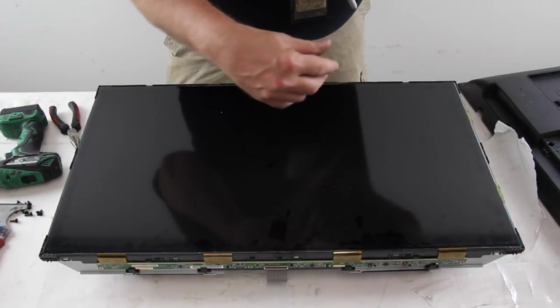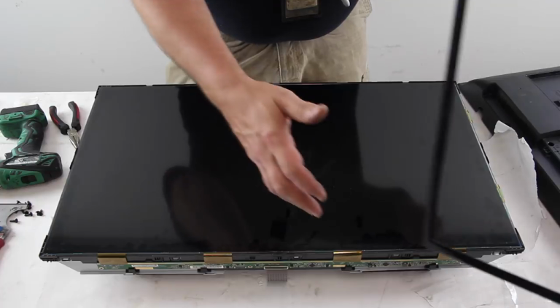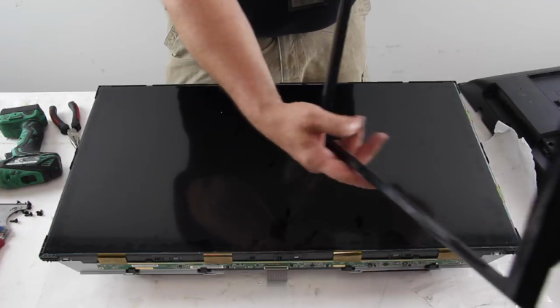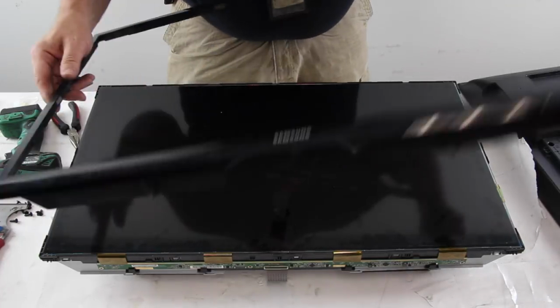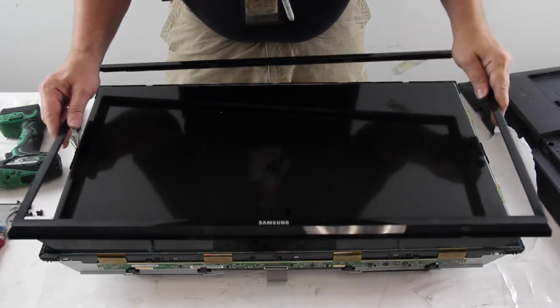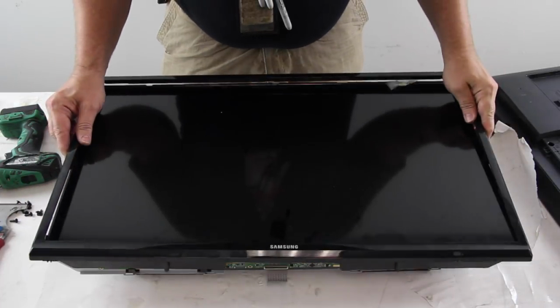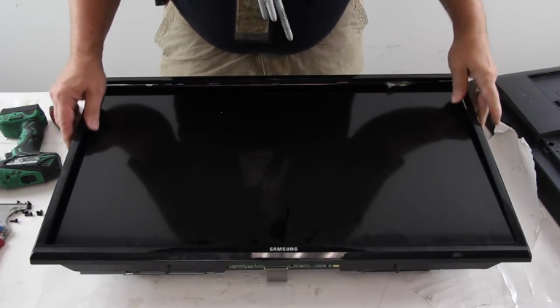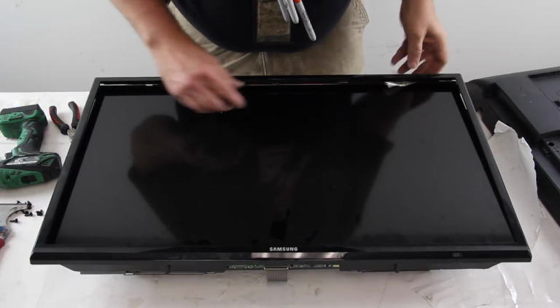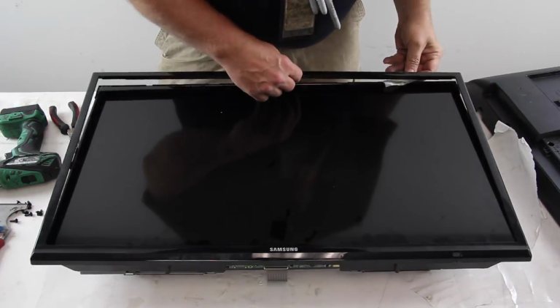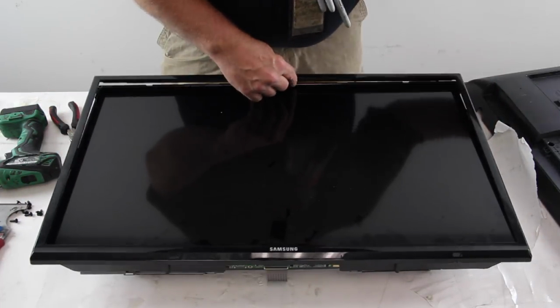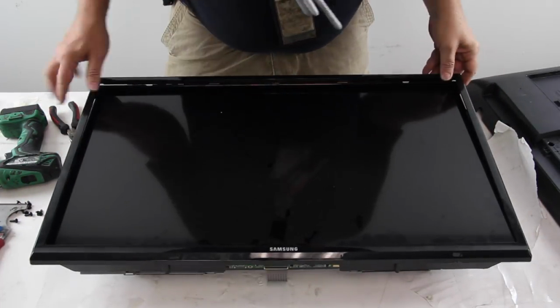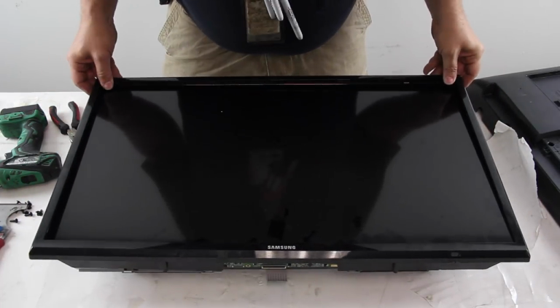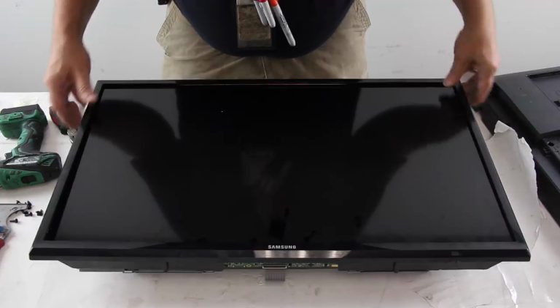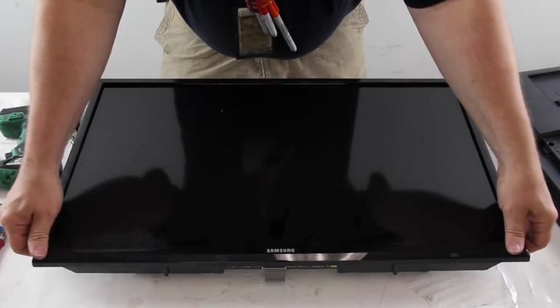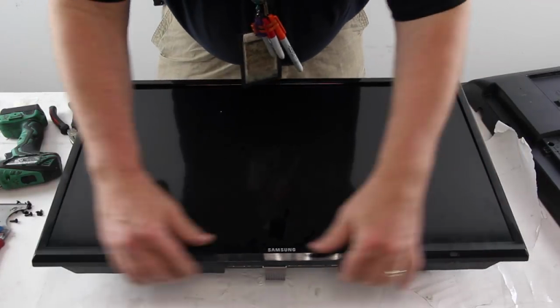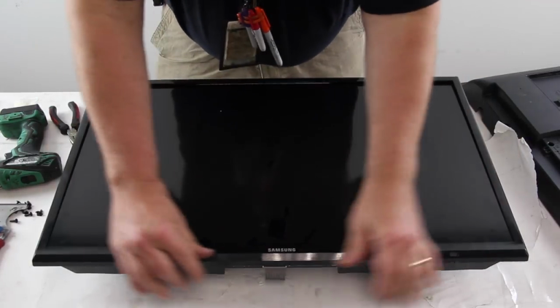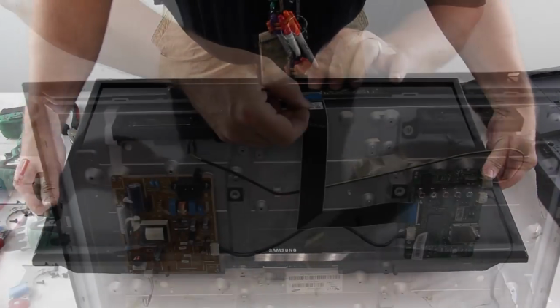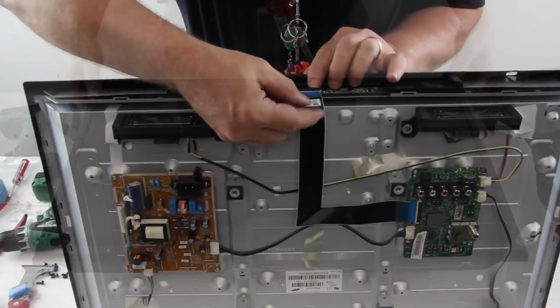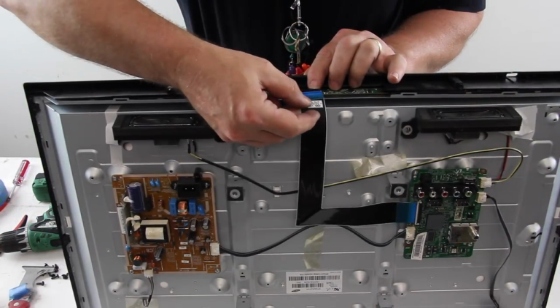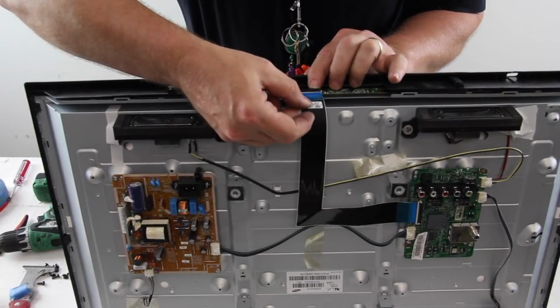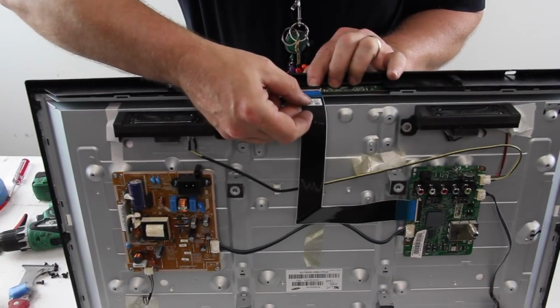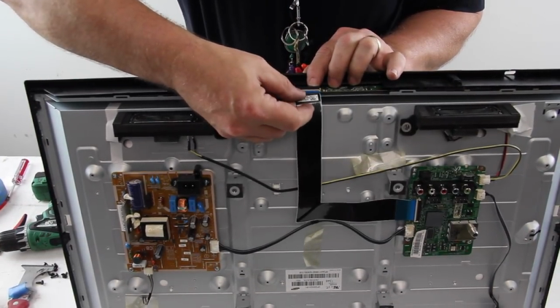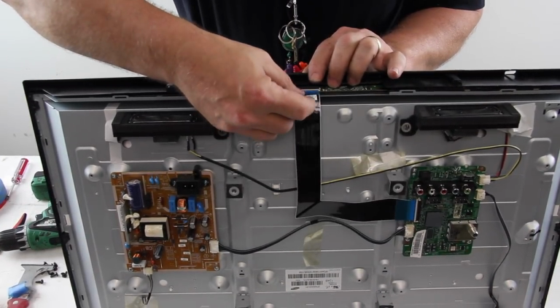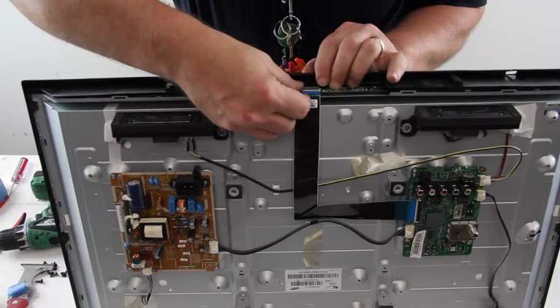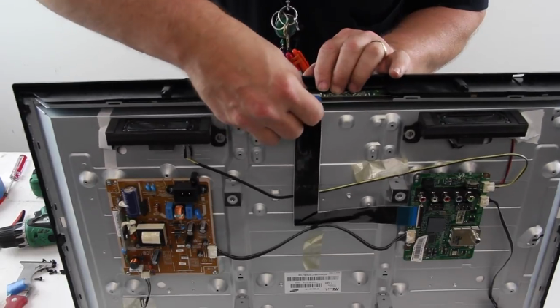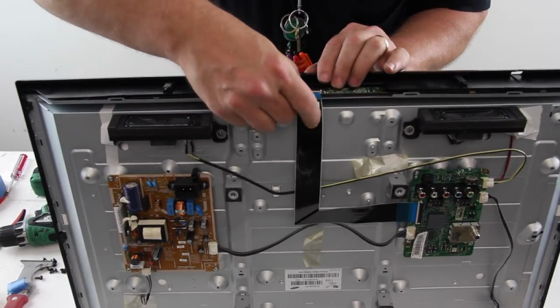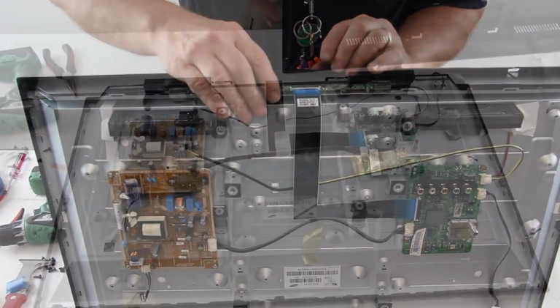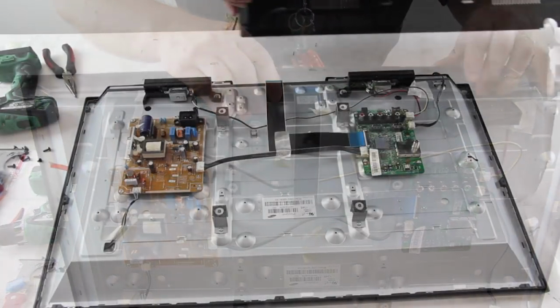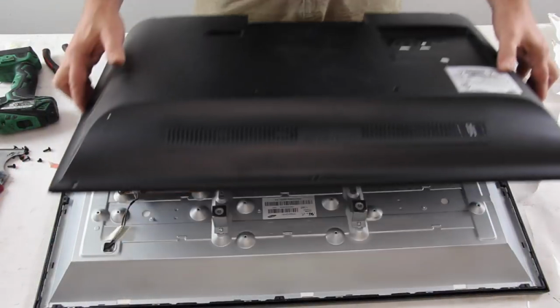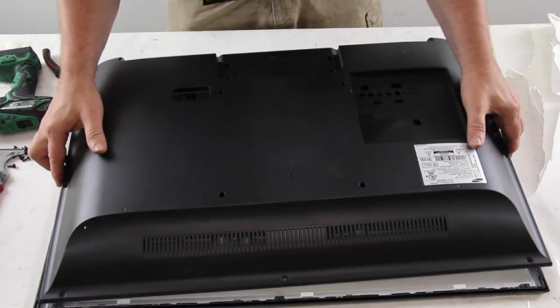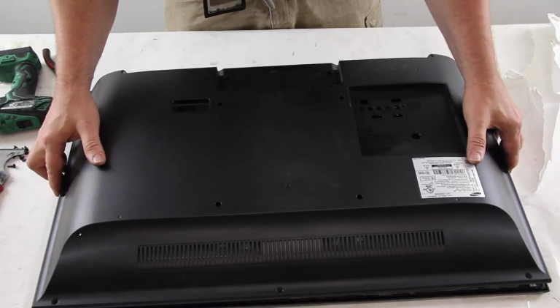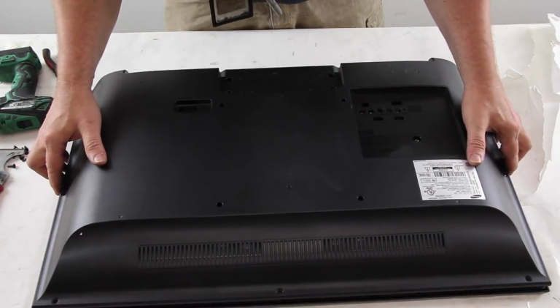Reinstall the bezel. Reconnect the ribbon cable to the scan drive board. Reinstall the back cover and the screws.